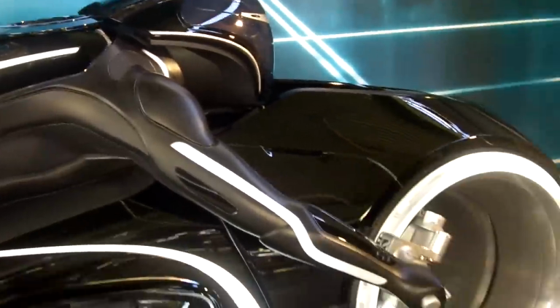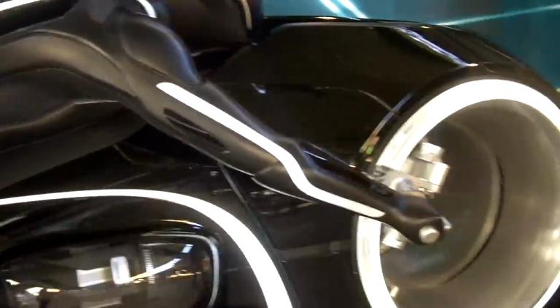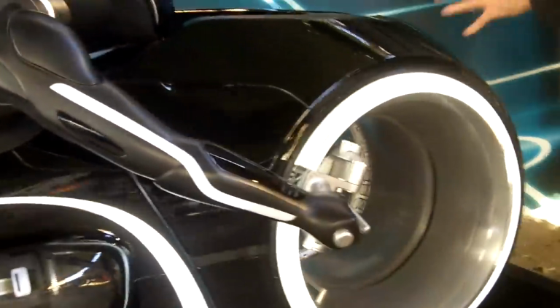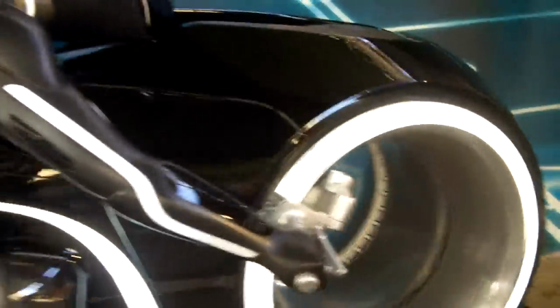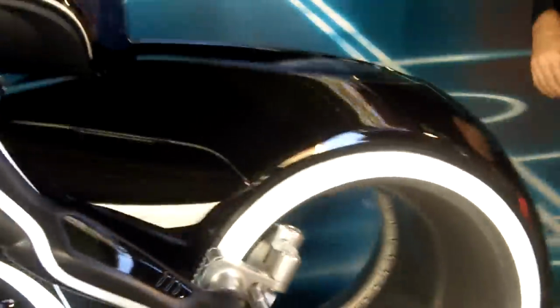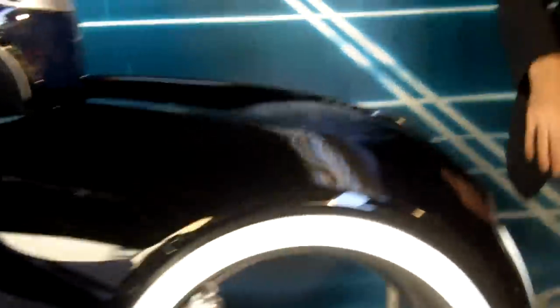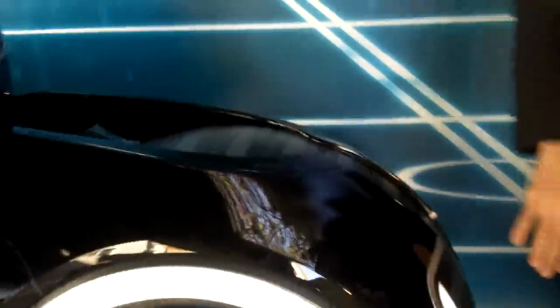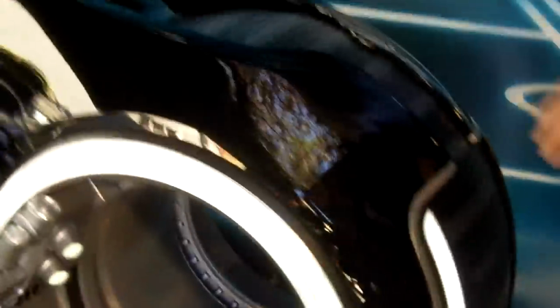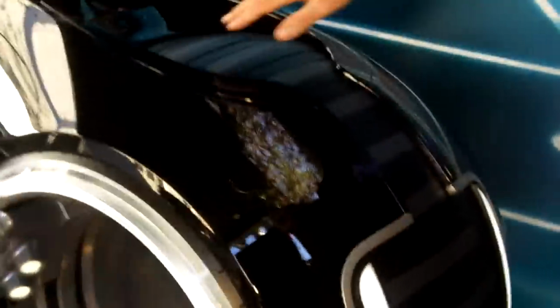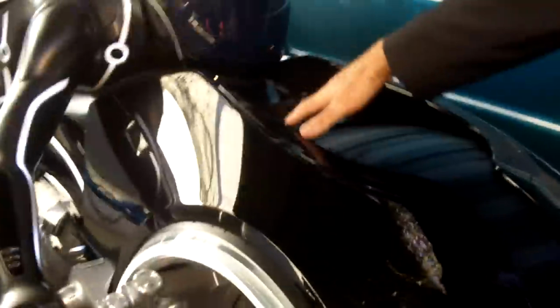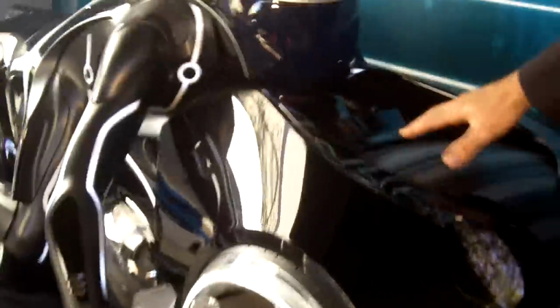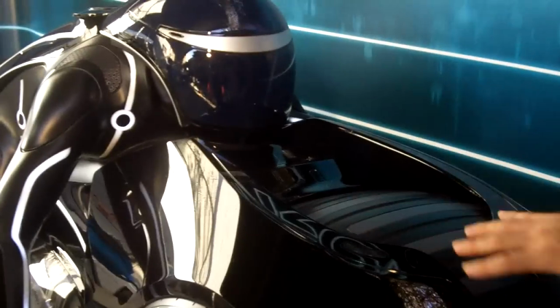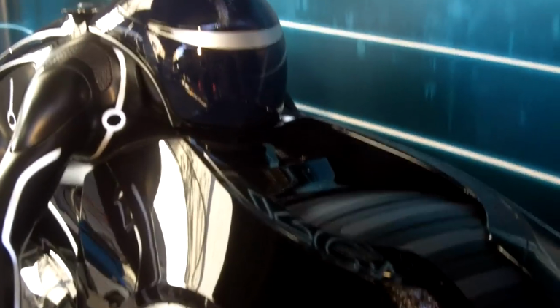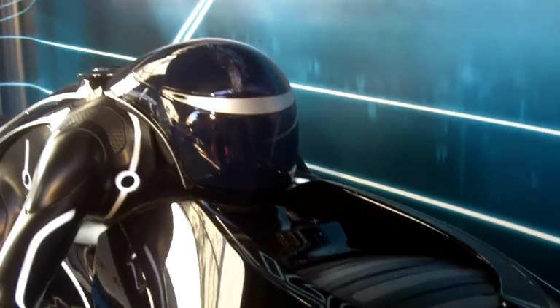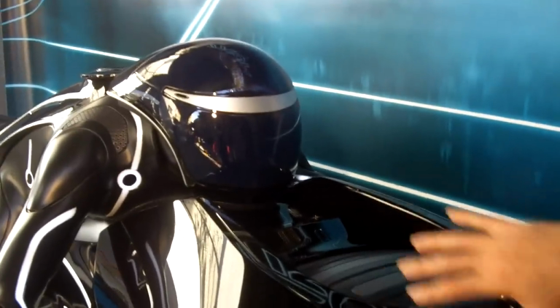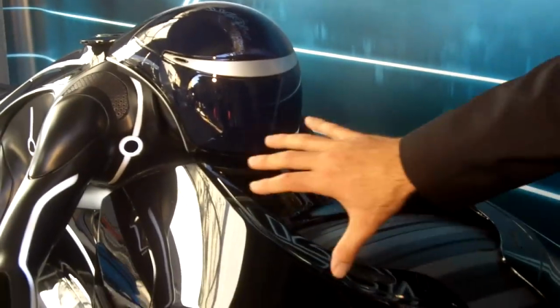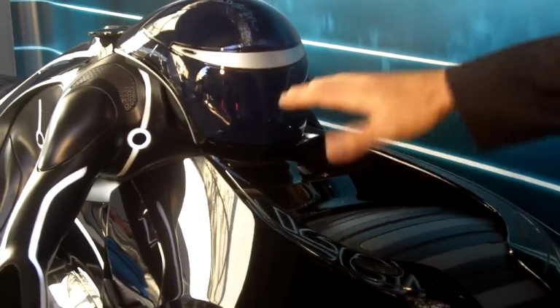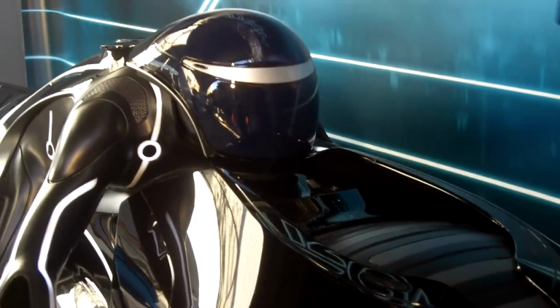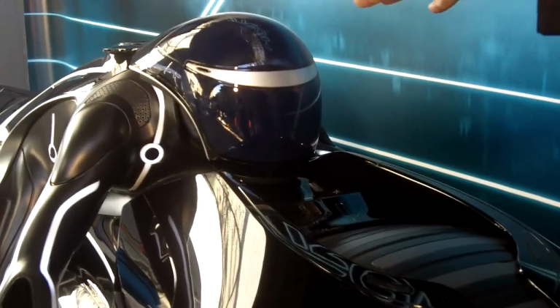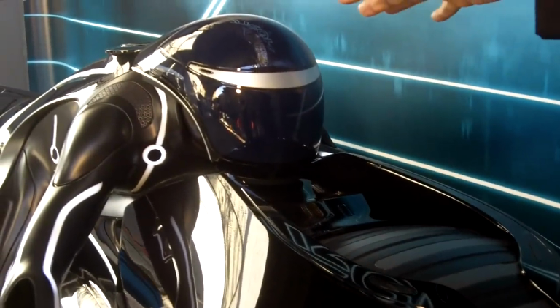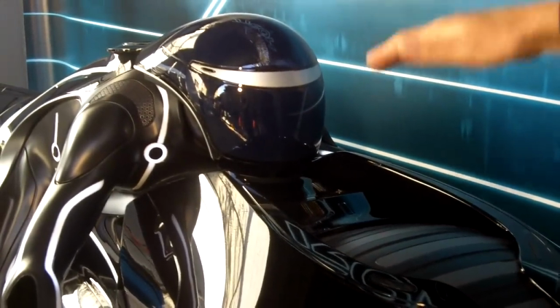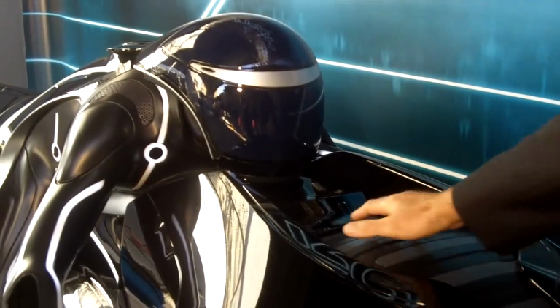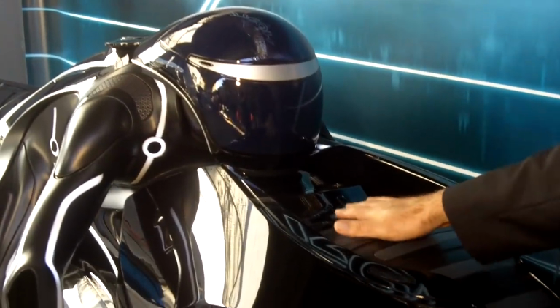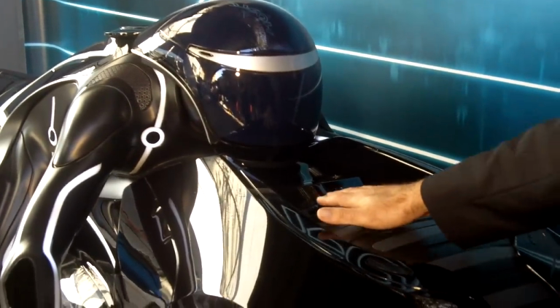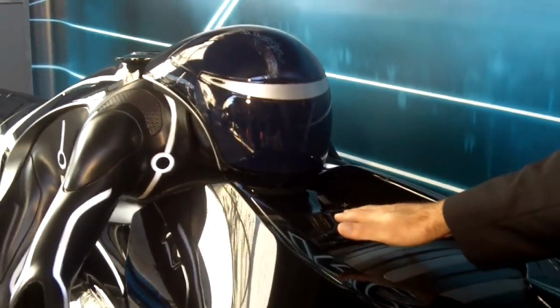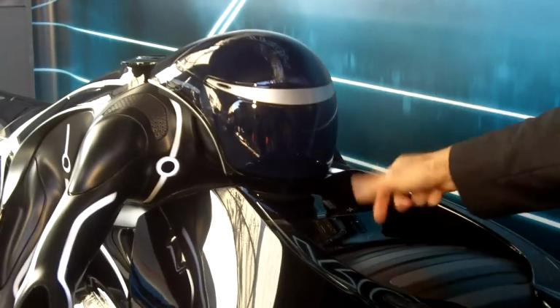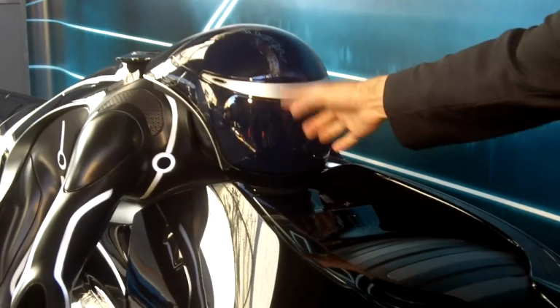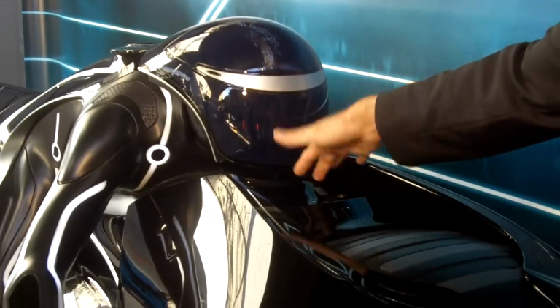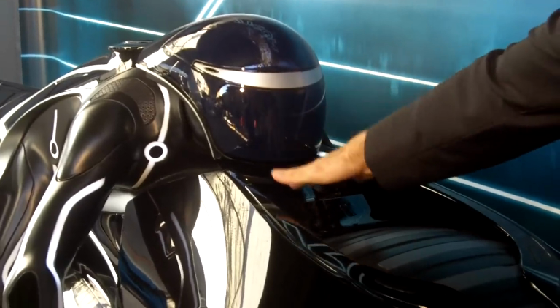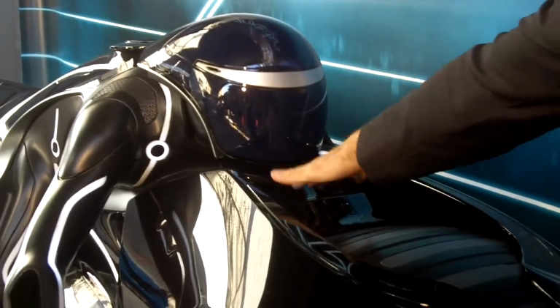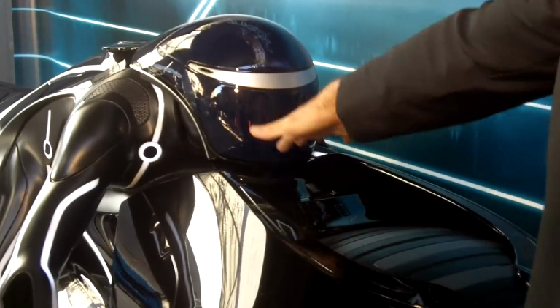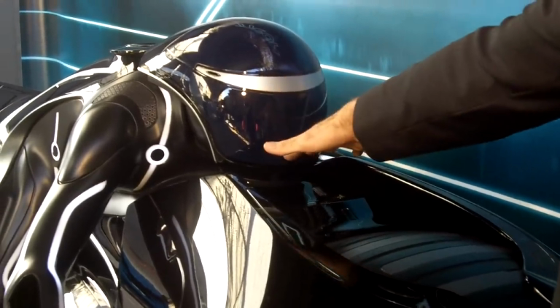If you come around to the front, we cut all this open so when our director Joe Kosinski is shooting from this angle he gets a lot of tire movement which reflects in the helmet. Even the display reflects in the helmet.